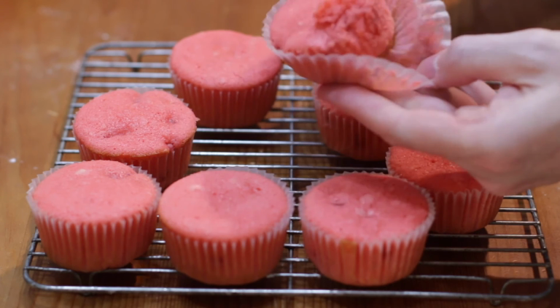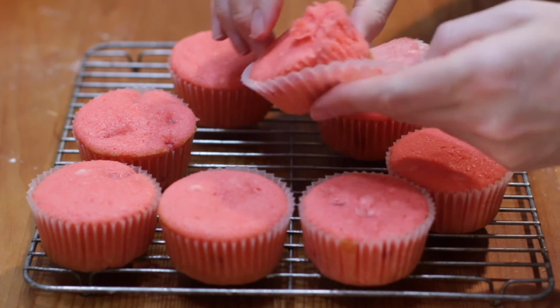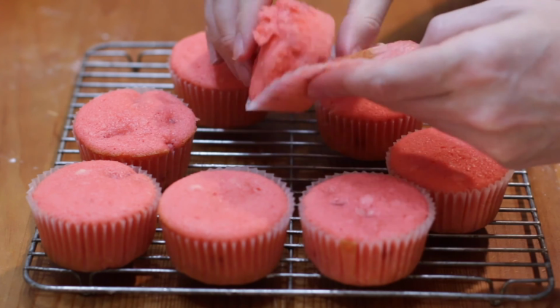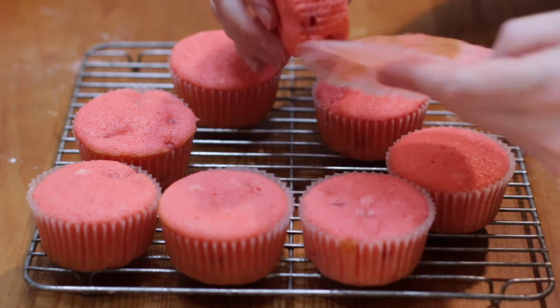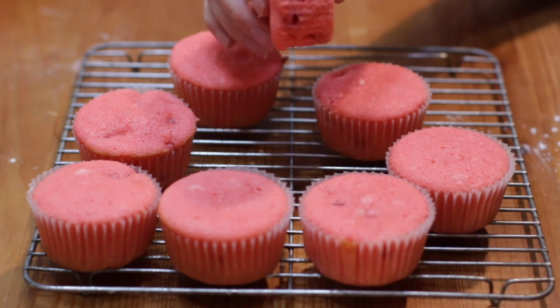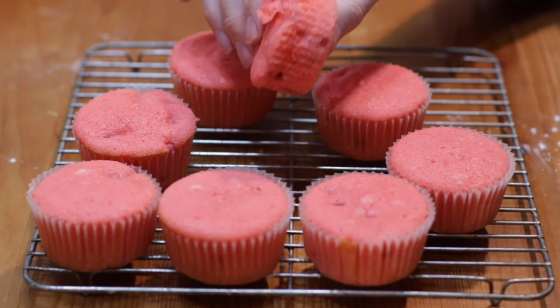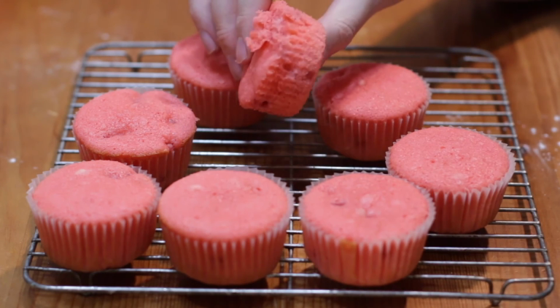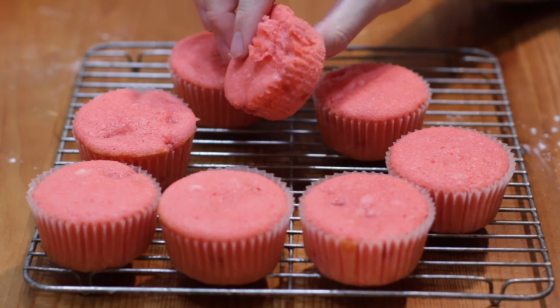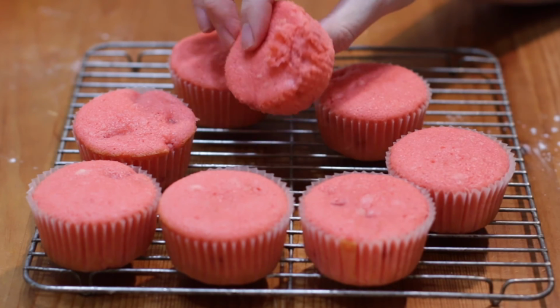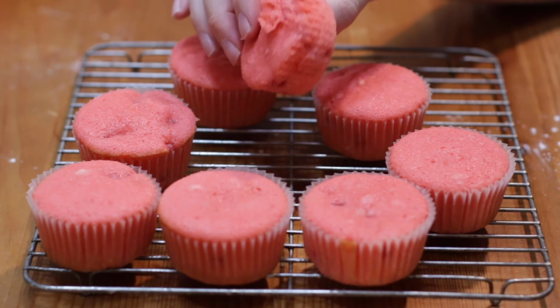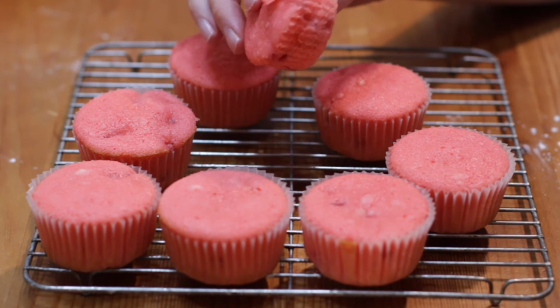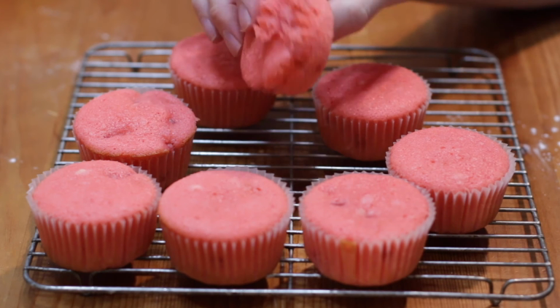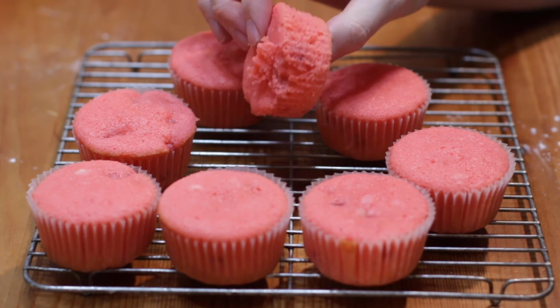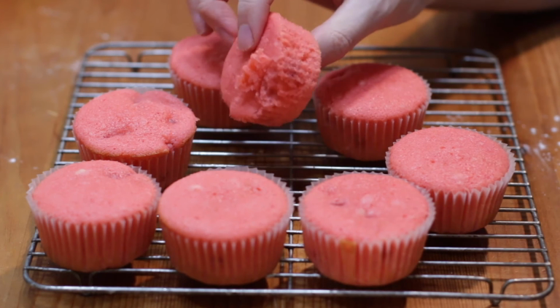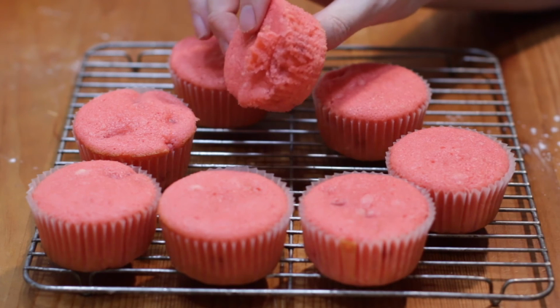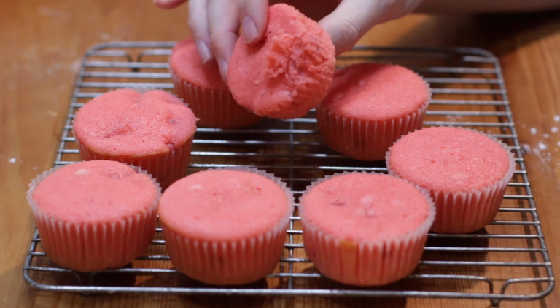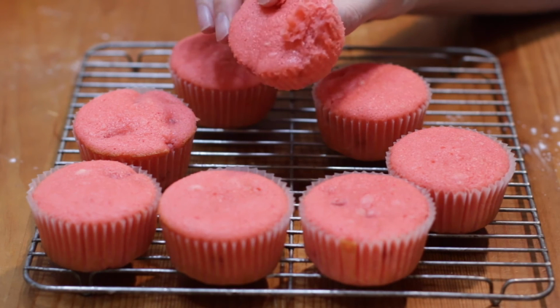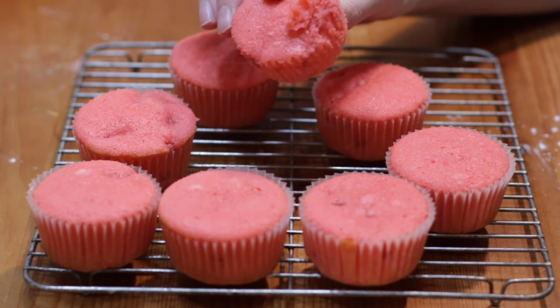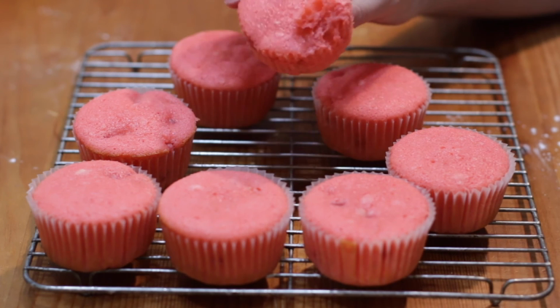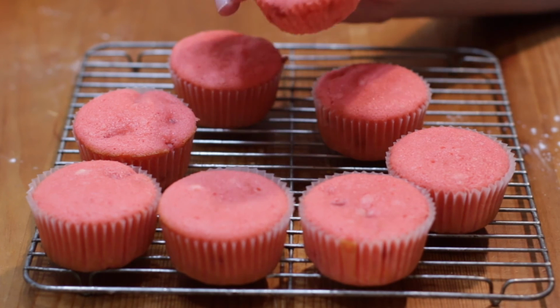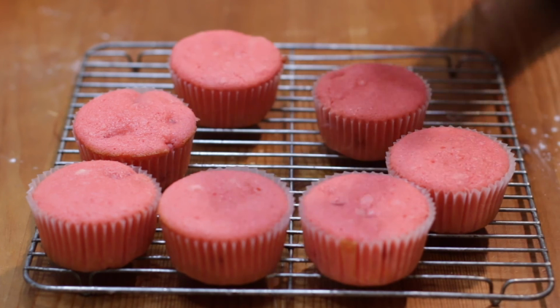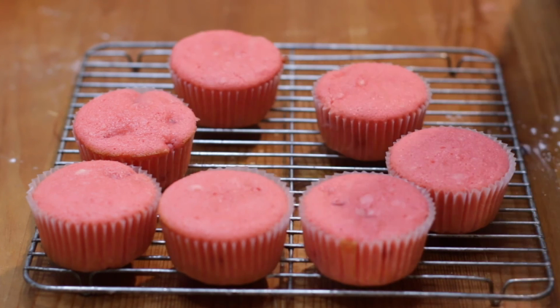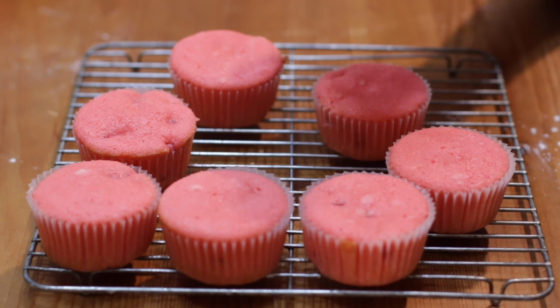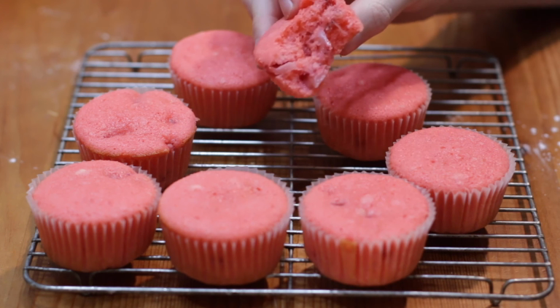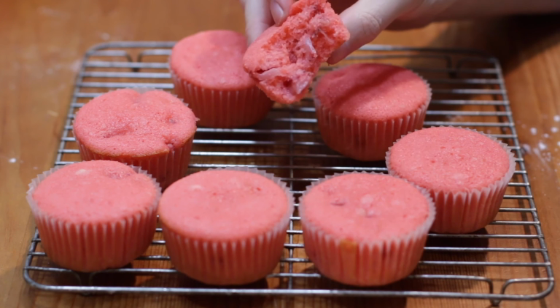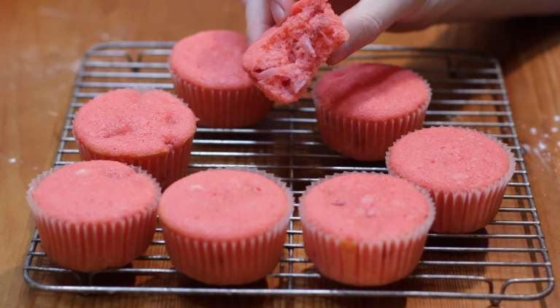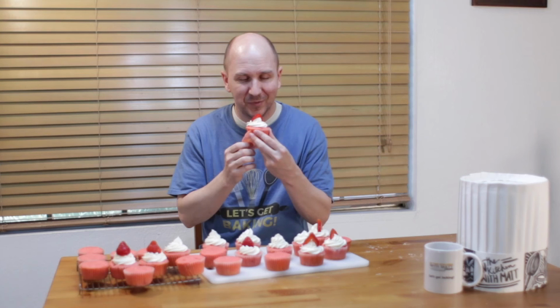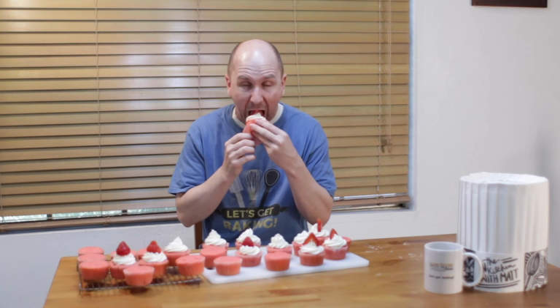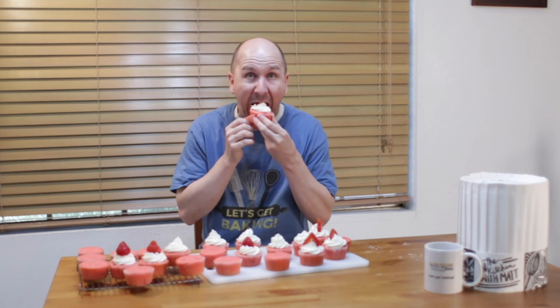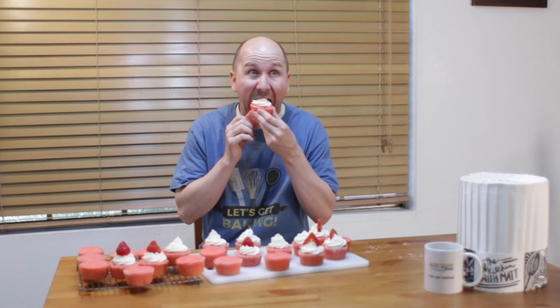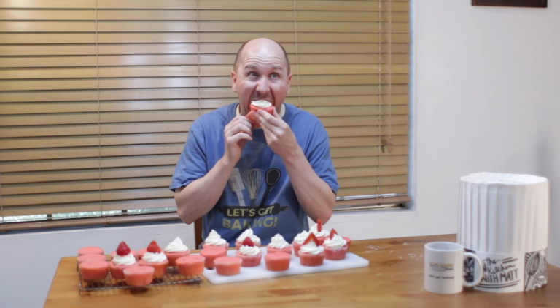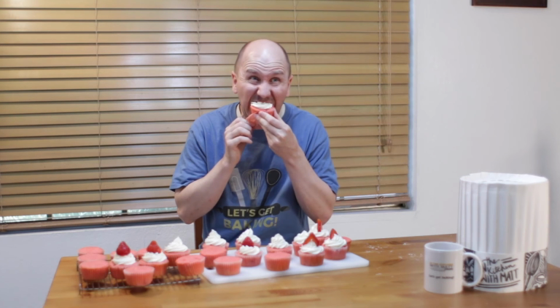Time to bite into one and show you what it looks like on the inside. It is so nice and soft and fluffy, oh so delicious. Enjoy!